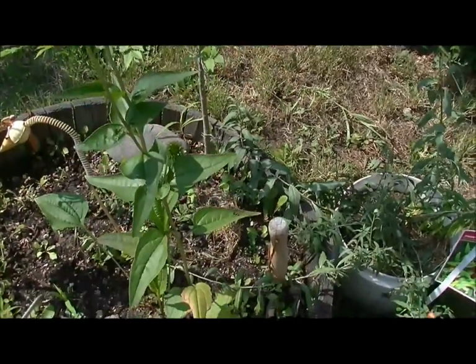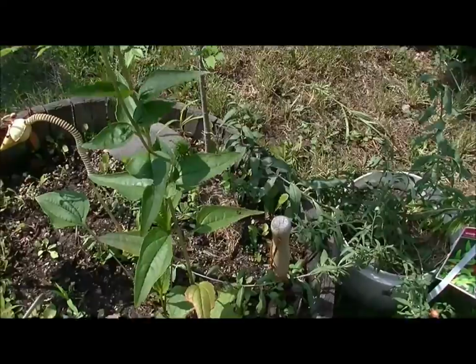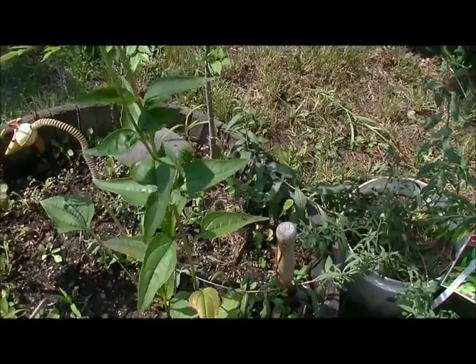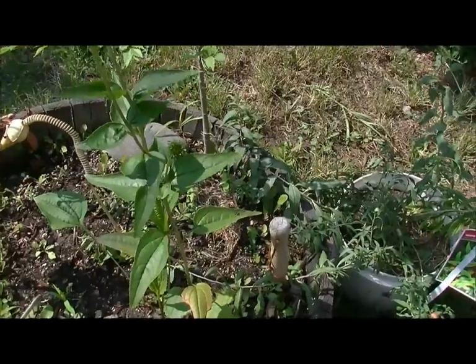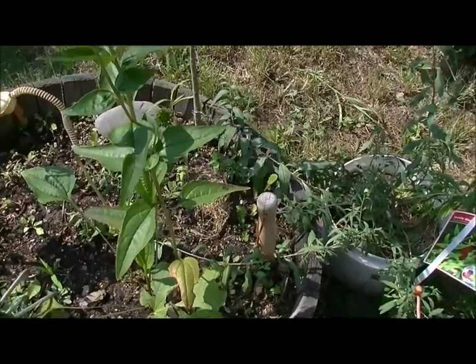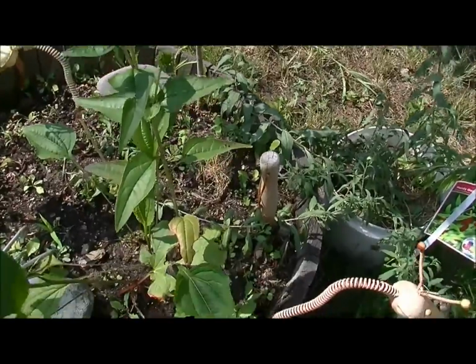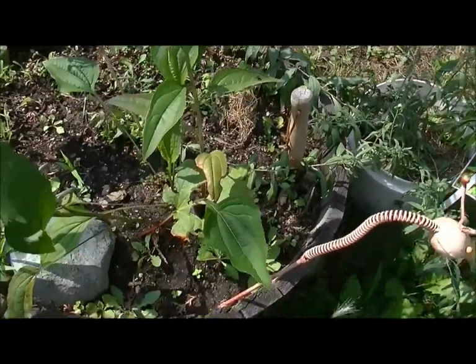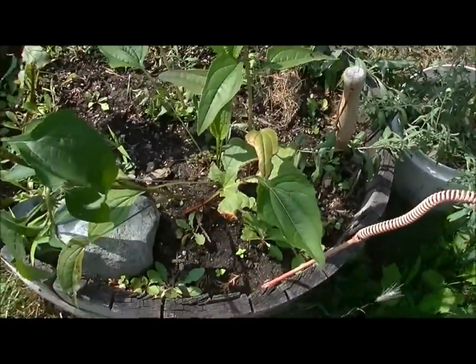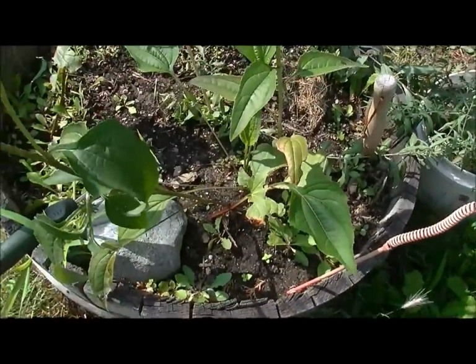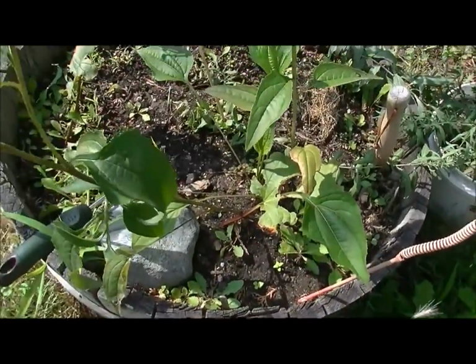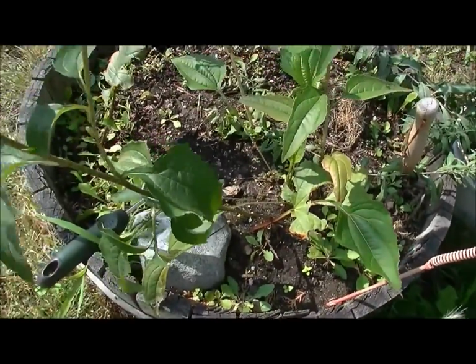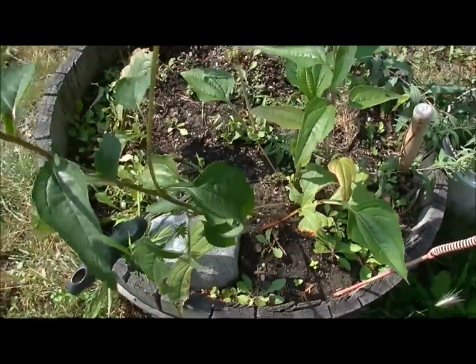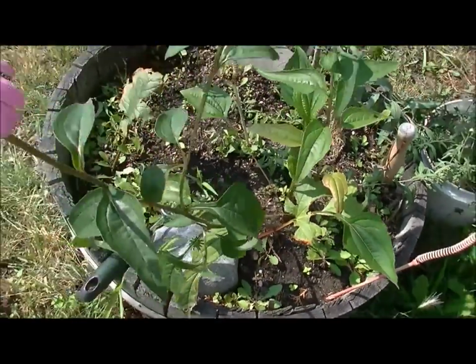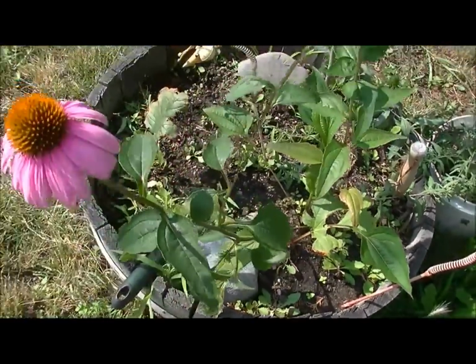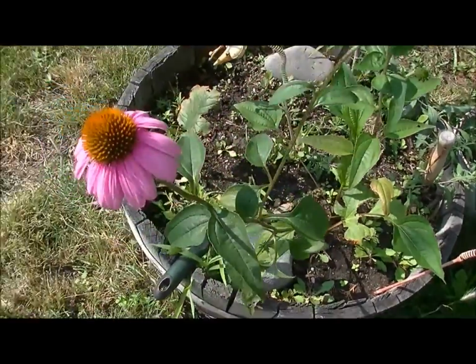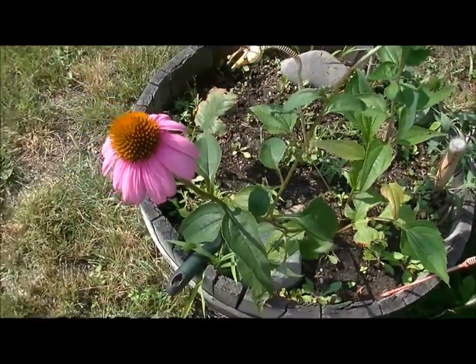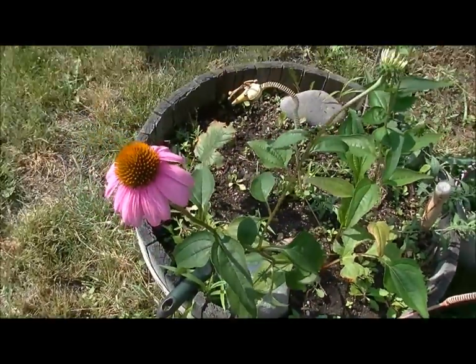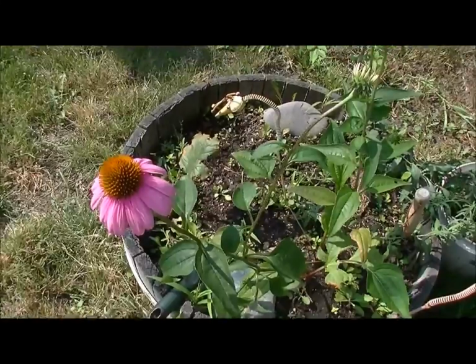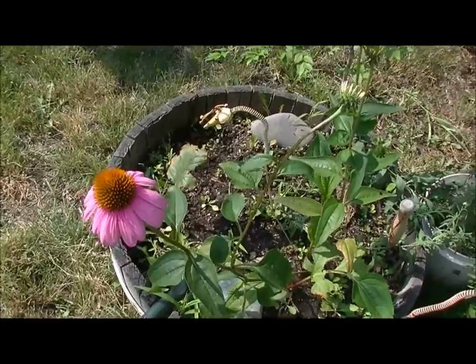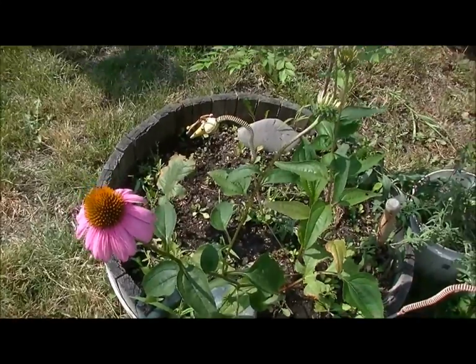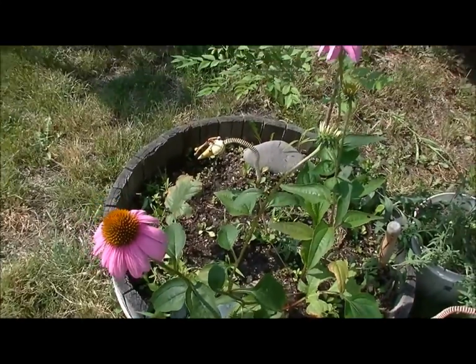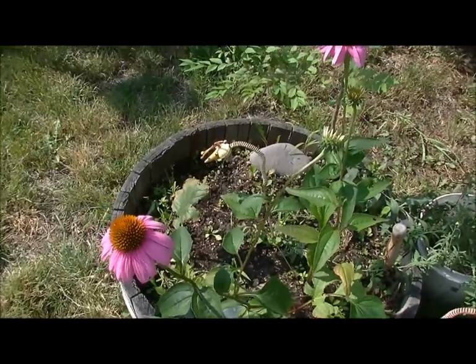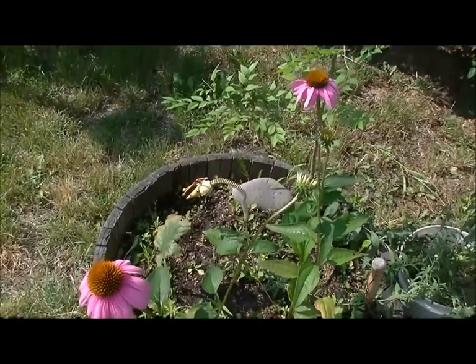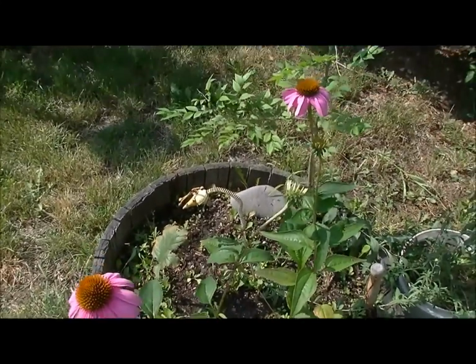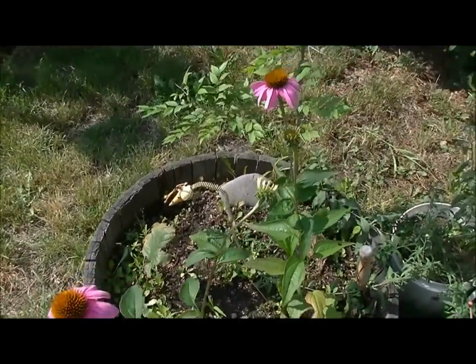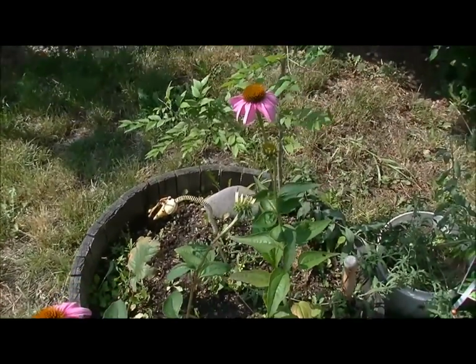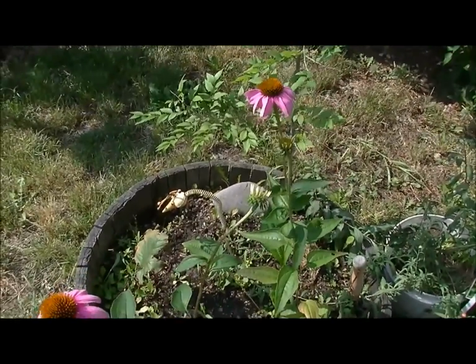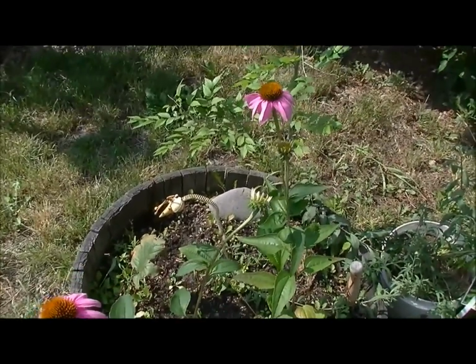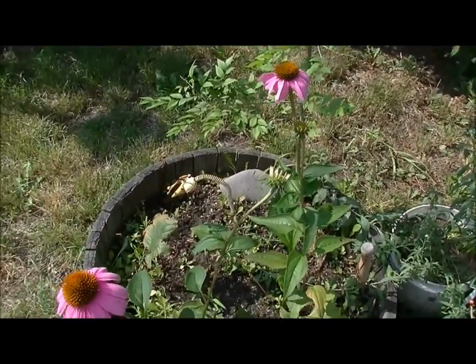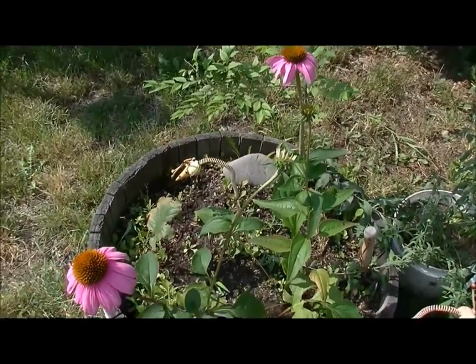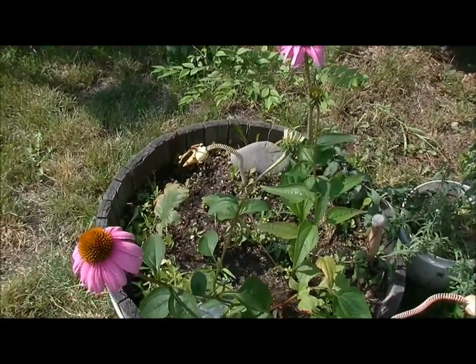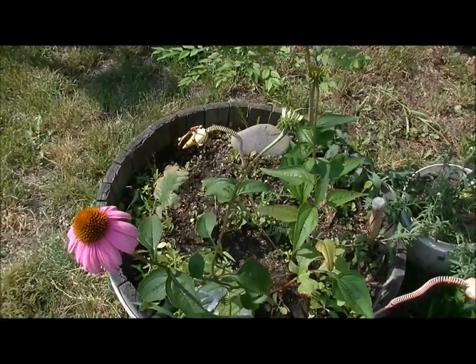And just a quick Echinacea update — these purple coneflowers are so beautiful. They stand out right in our barrel right here, a little tiny splash of color. They're so pretty.